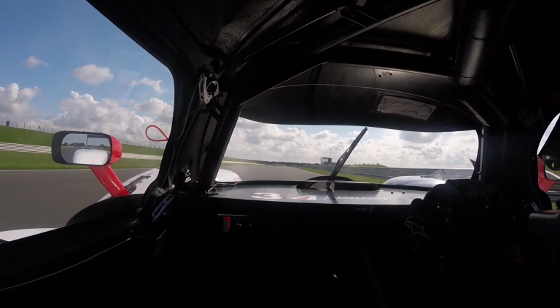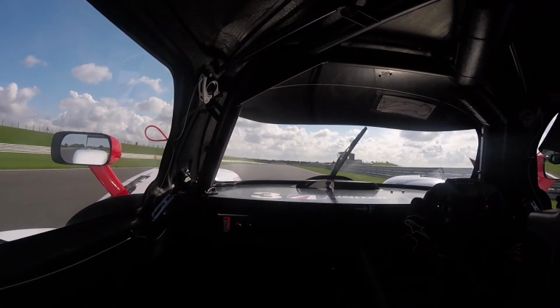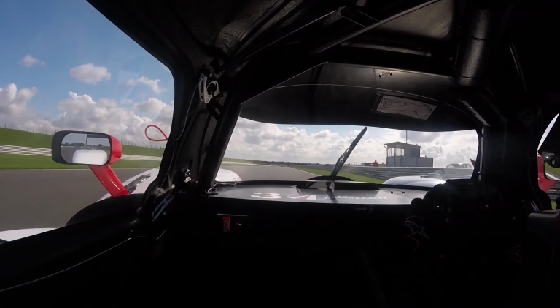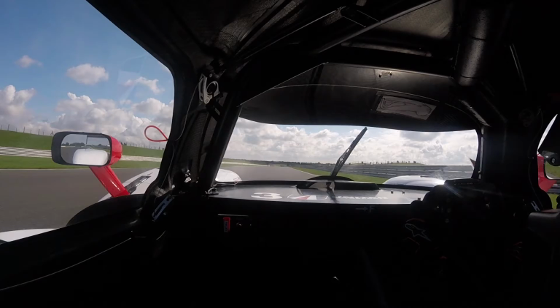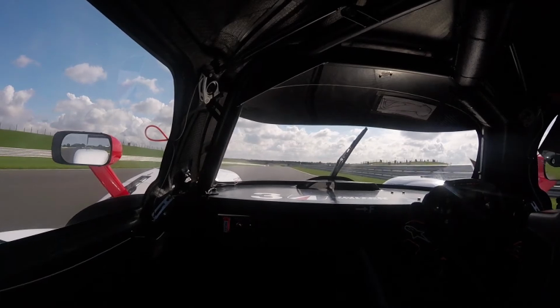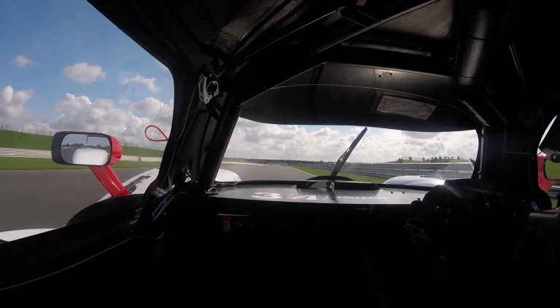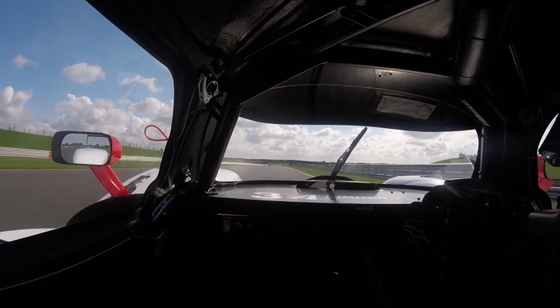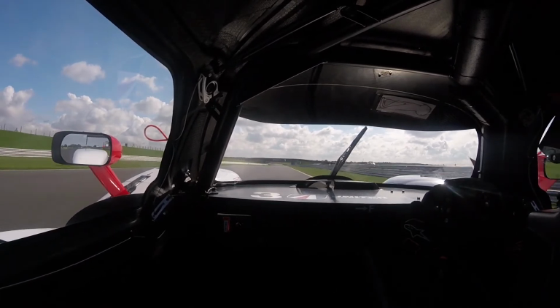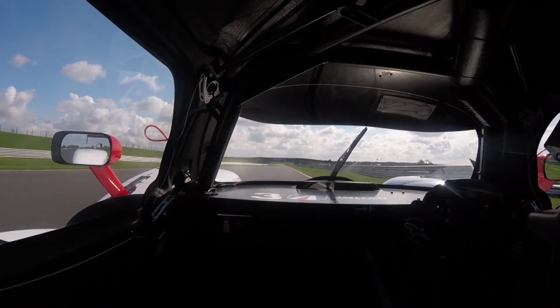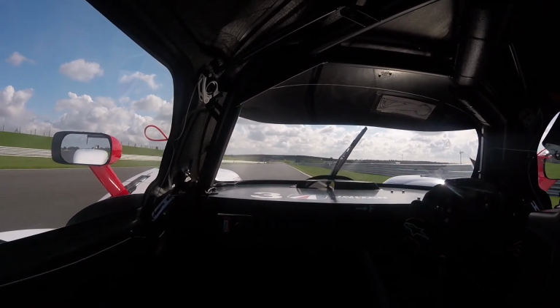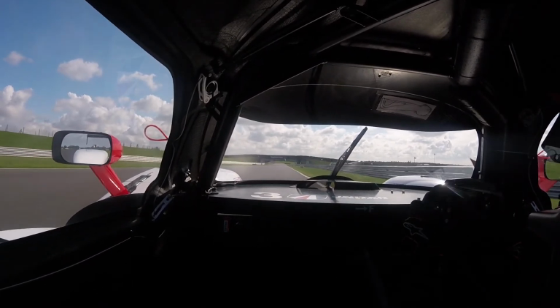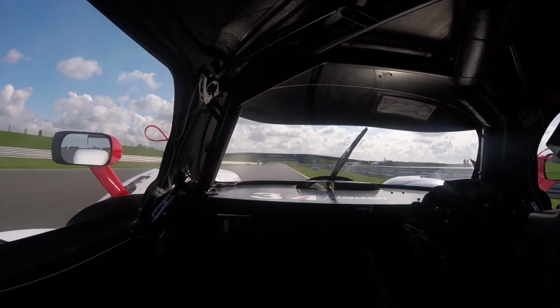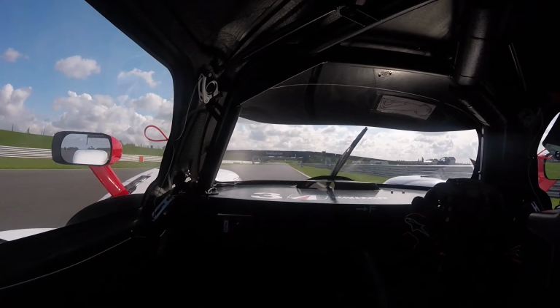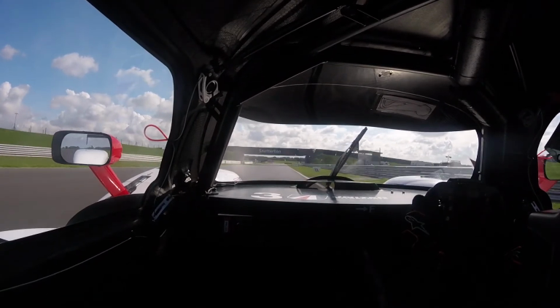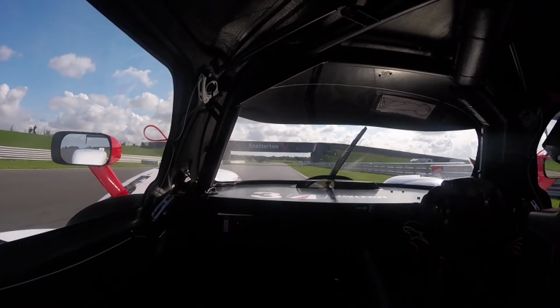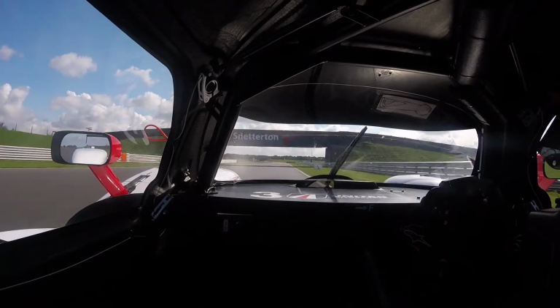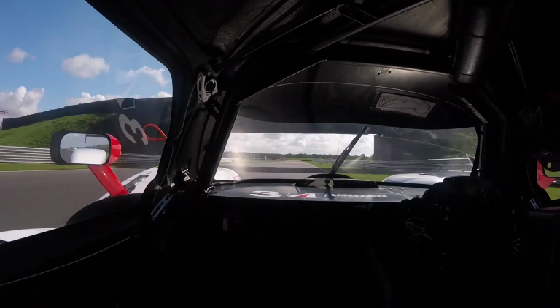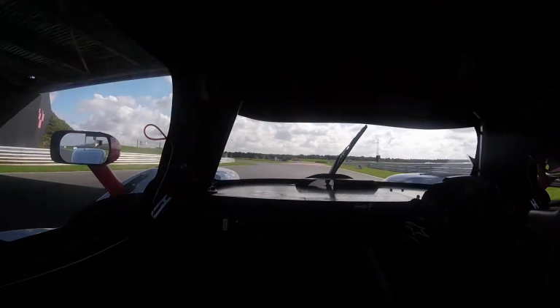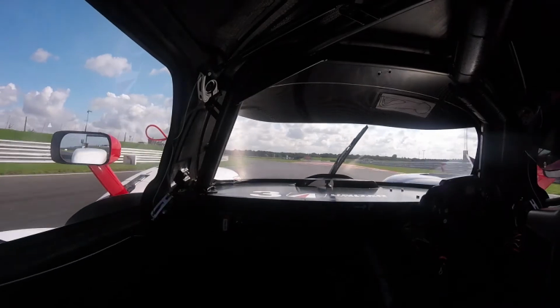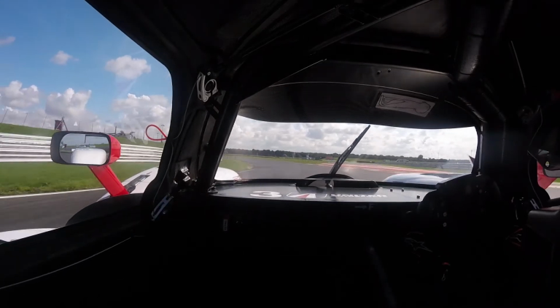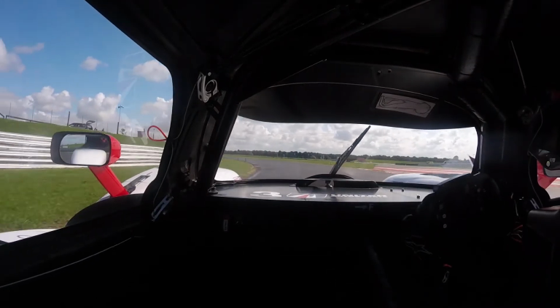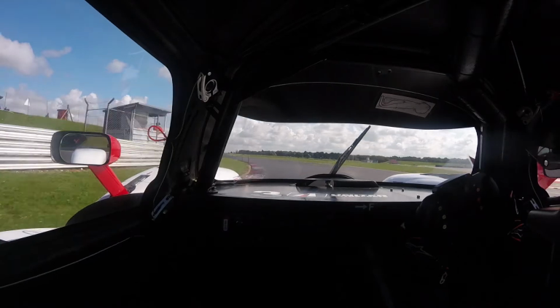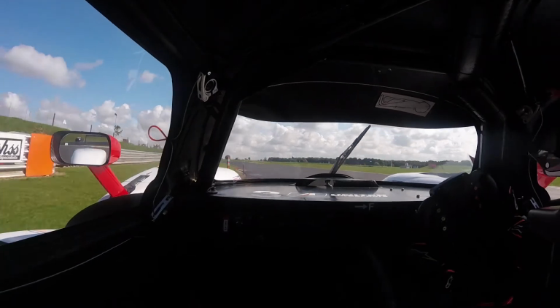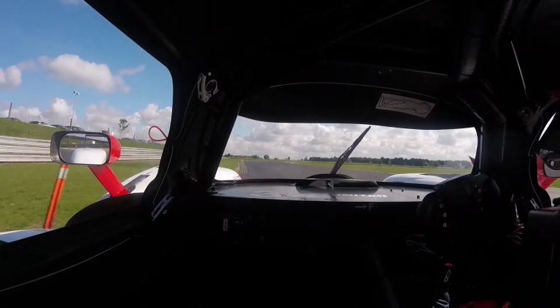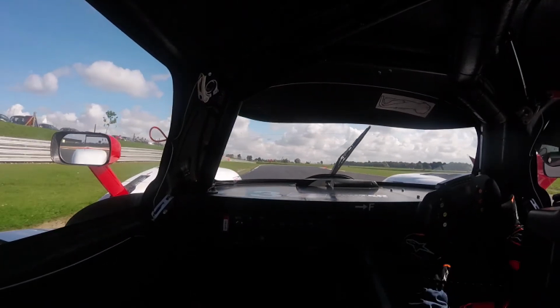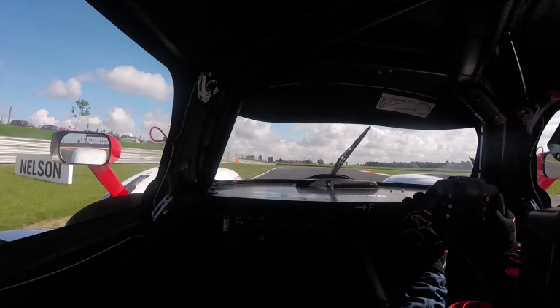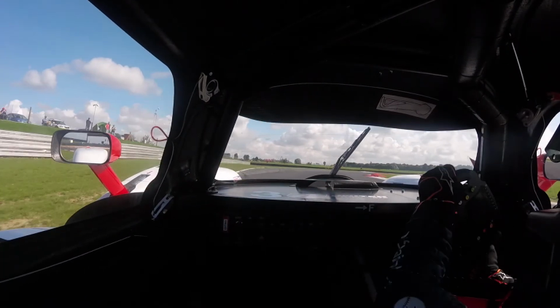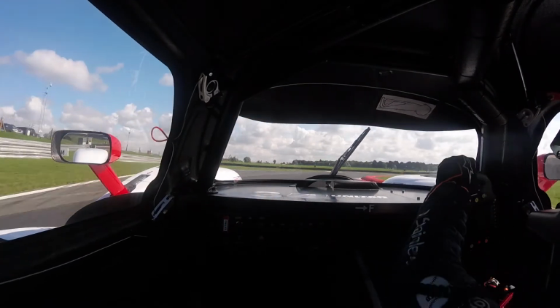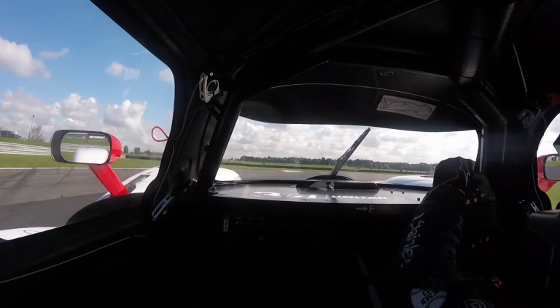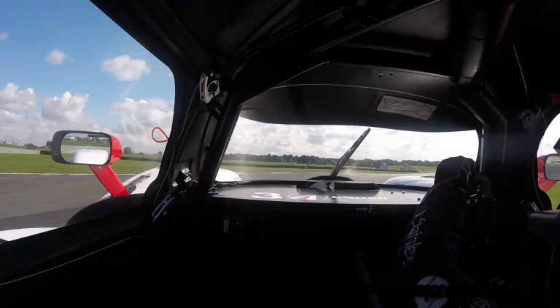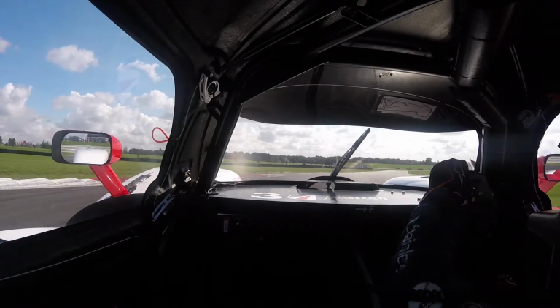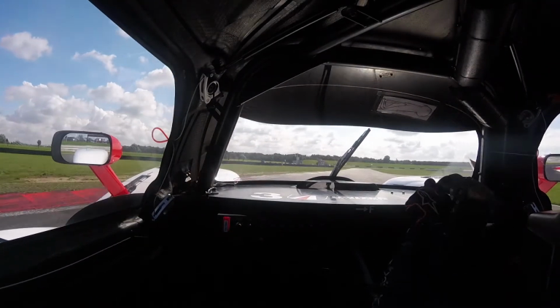On the back straight you have some time to think about how late you're going to brake — as close to the bridge as you possibly can. Then brake through here and try and keep the car as tight to the left.